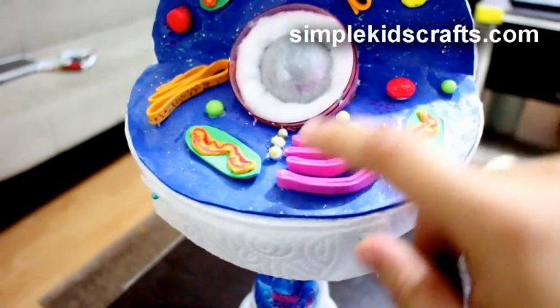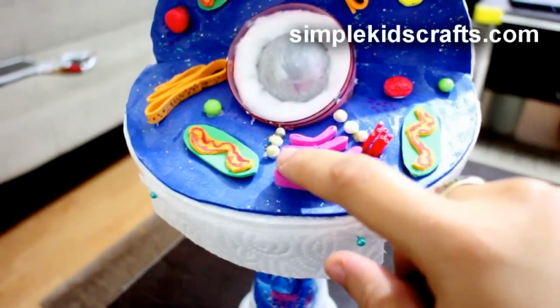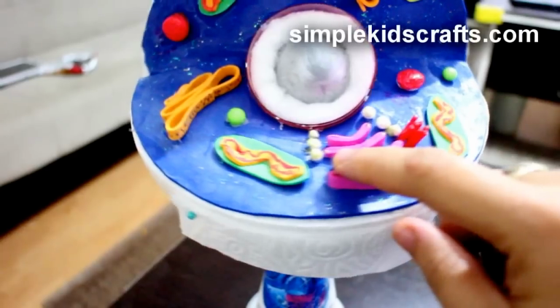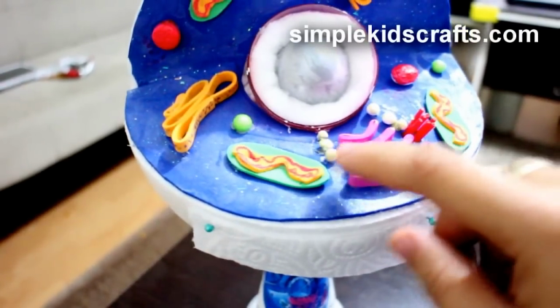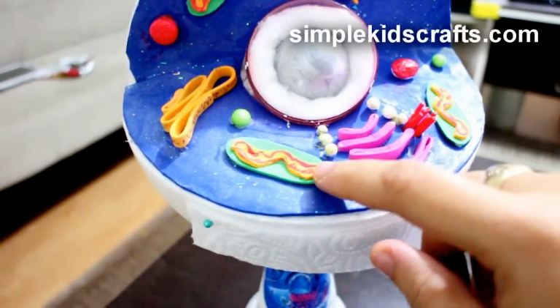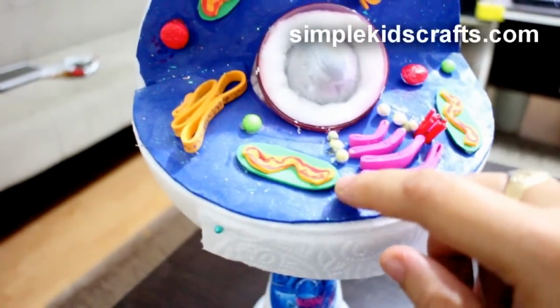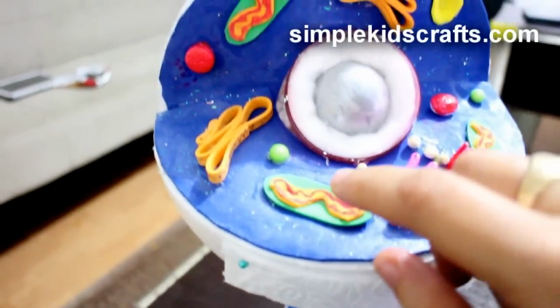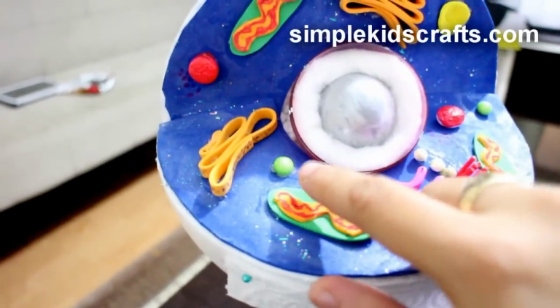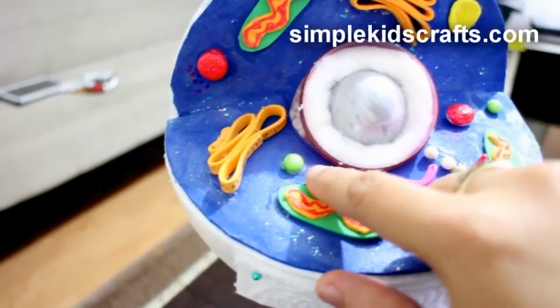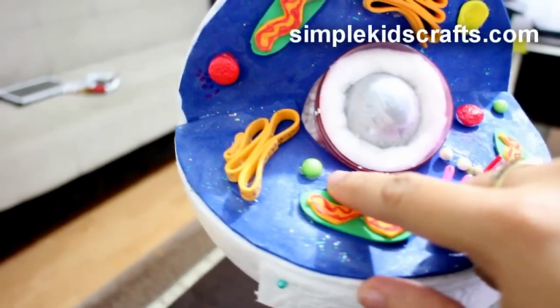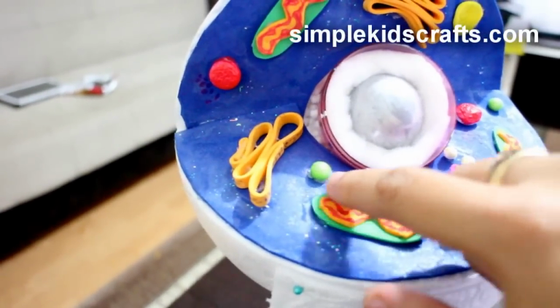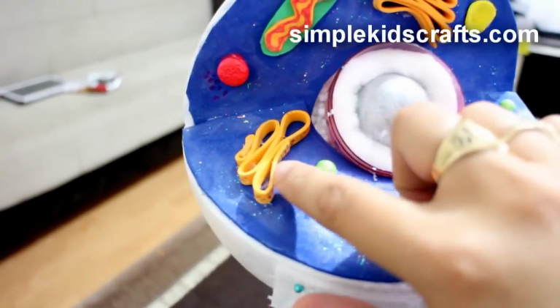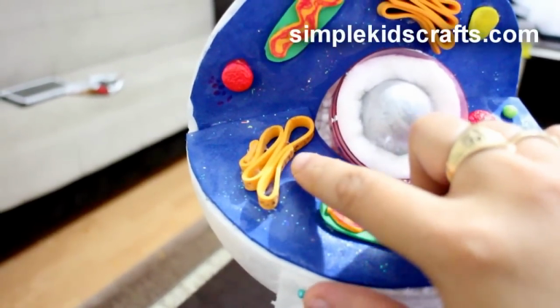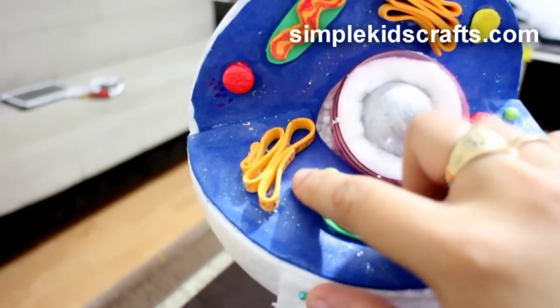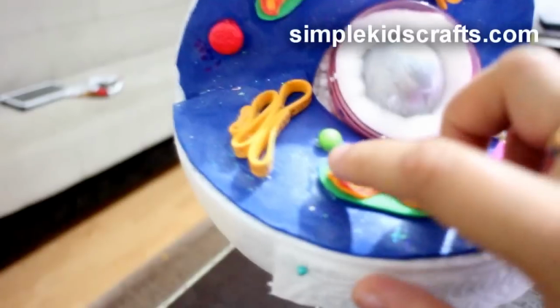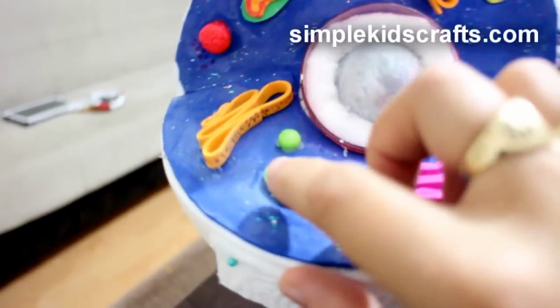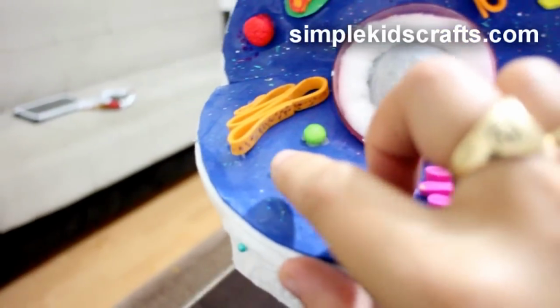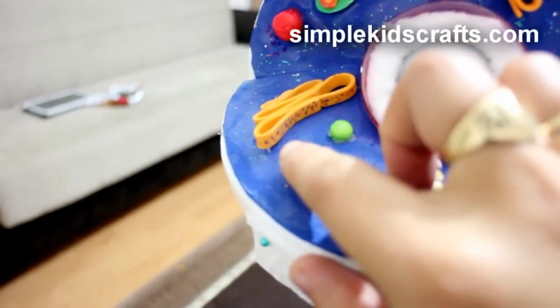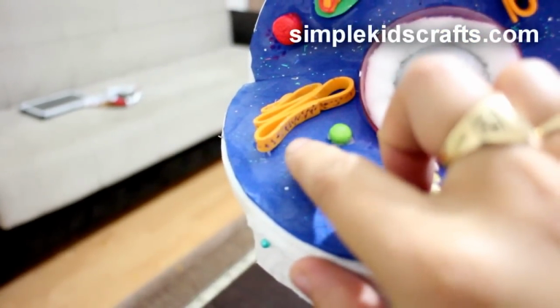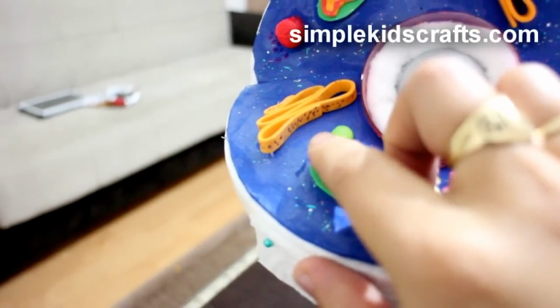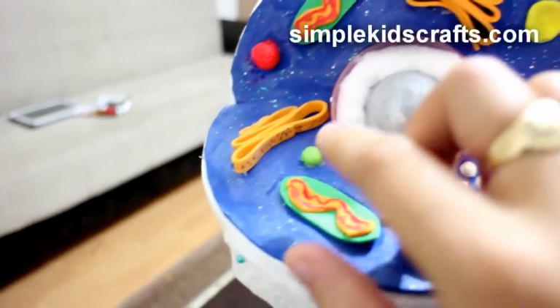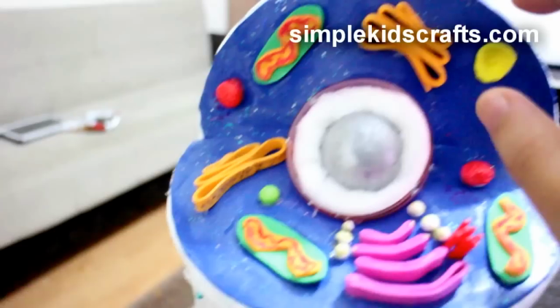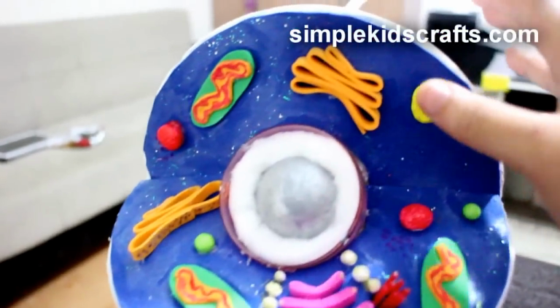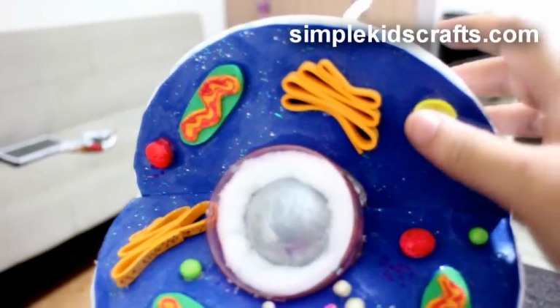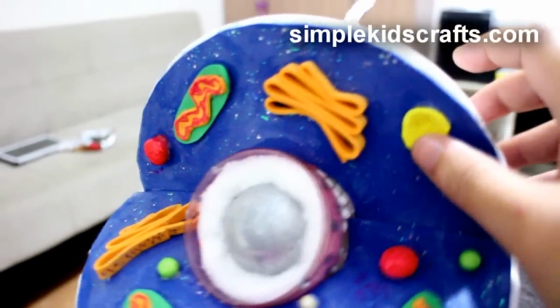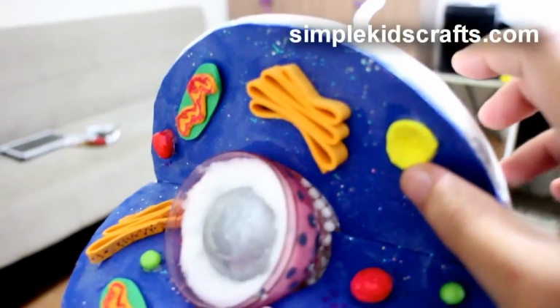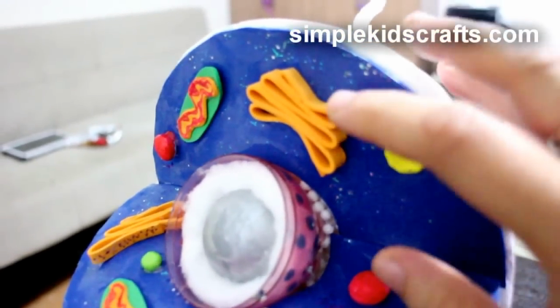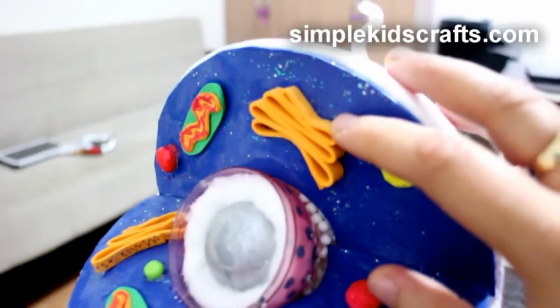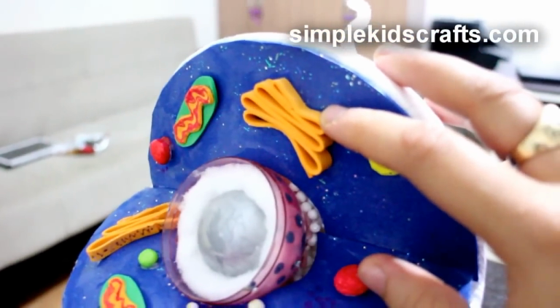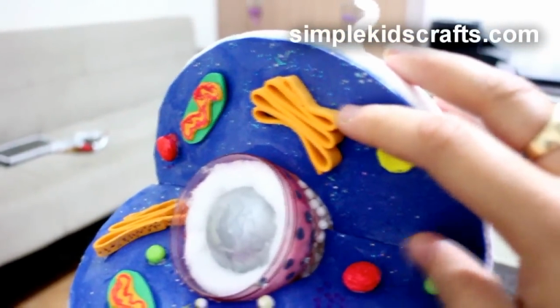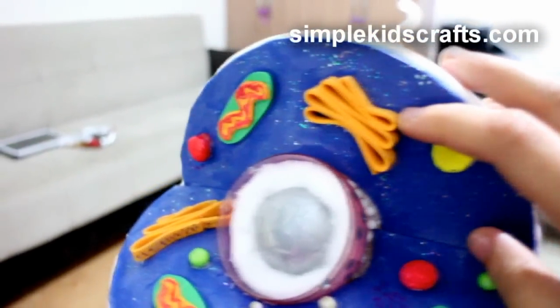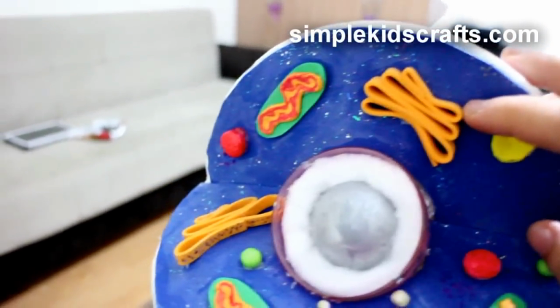All these are little foam bowls for the peroxisomes, the lysosomes, and then the rough wall over here is also made out of foam. So the whole project is basically three materials: foam, a foam bowl, and then little foam bowls as well.